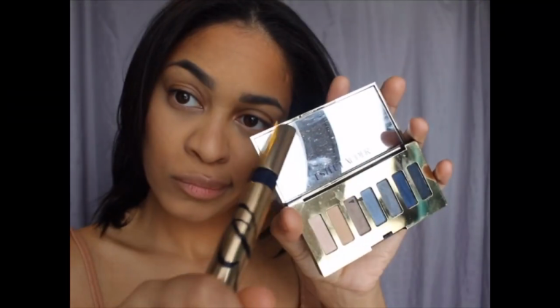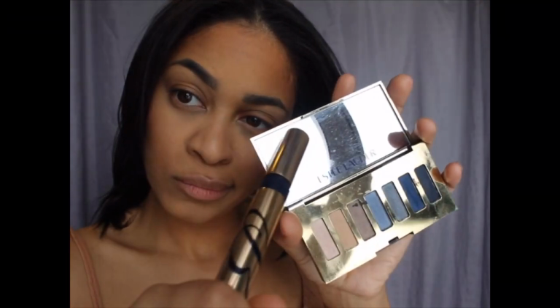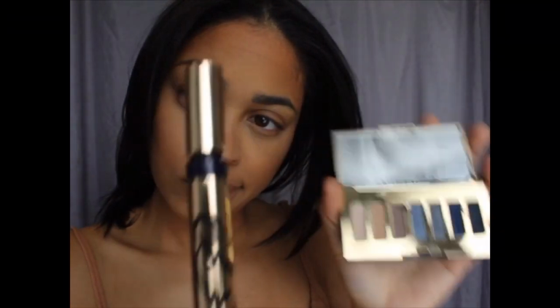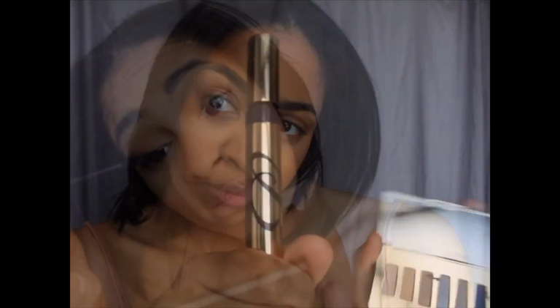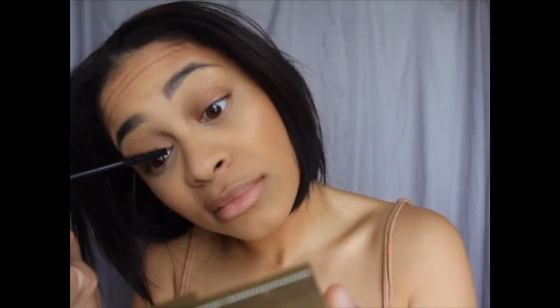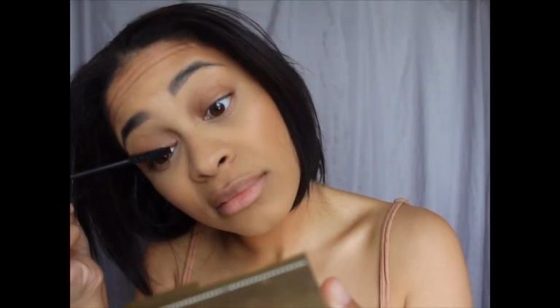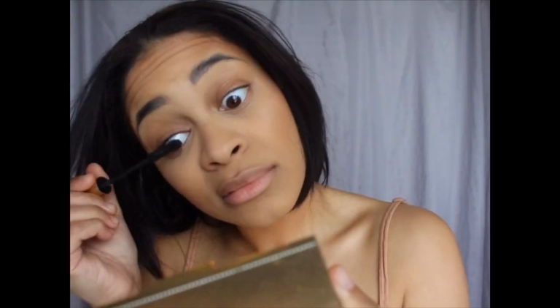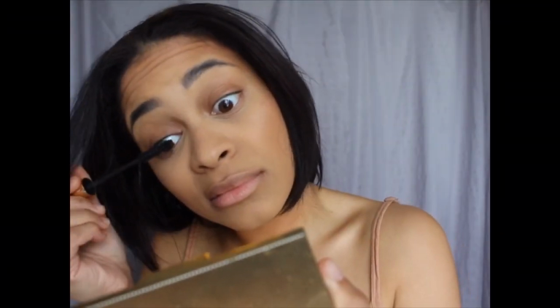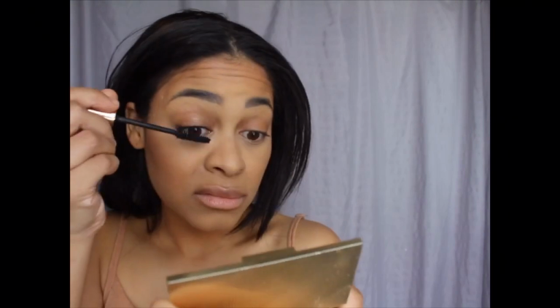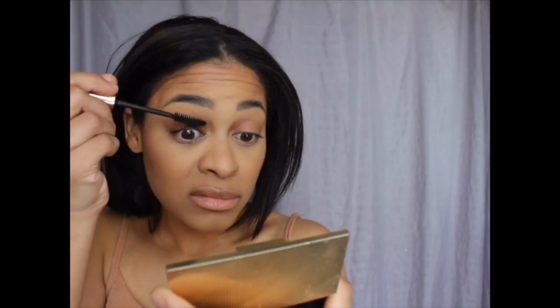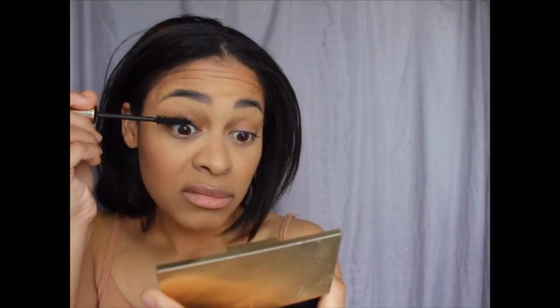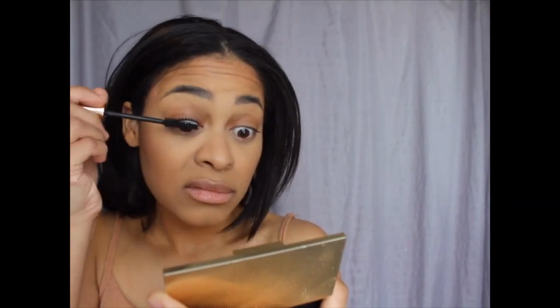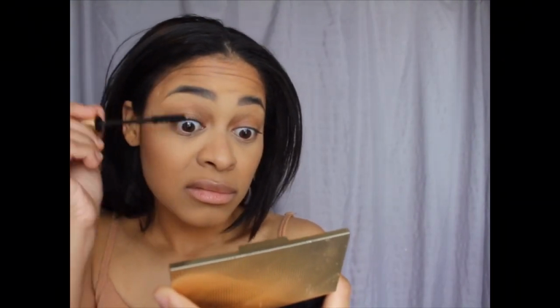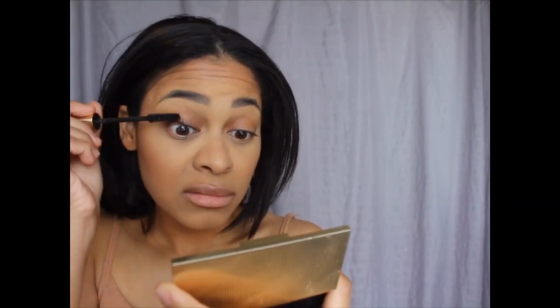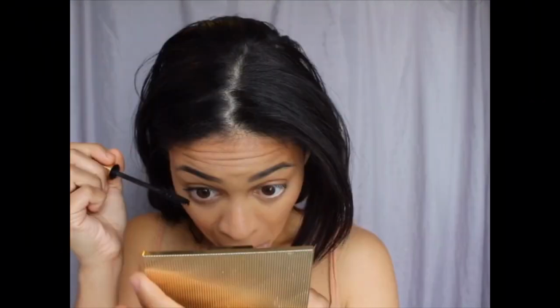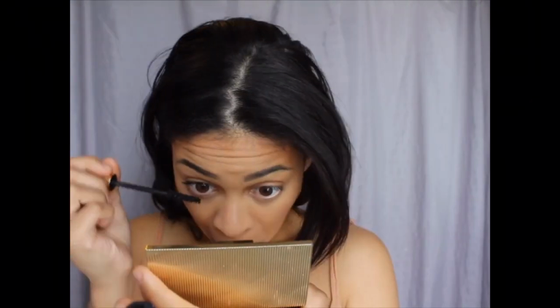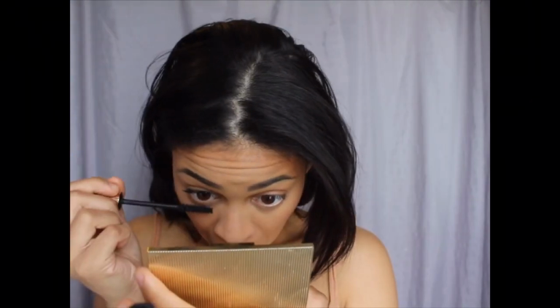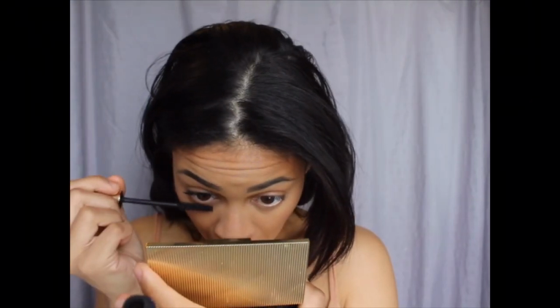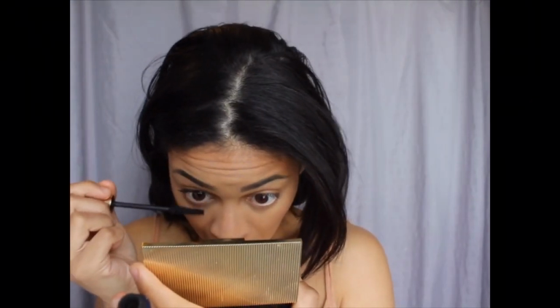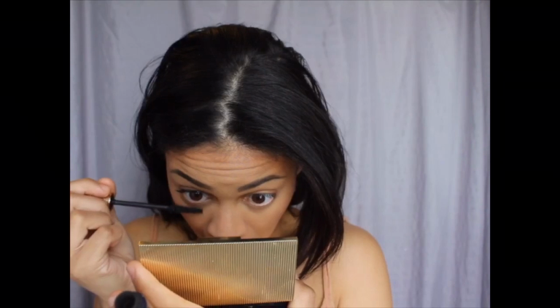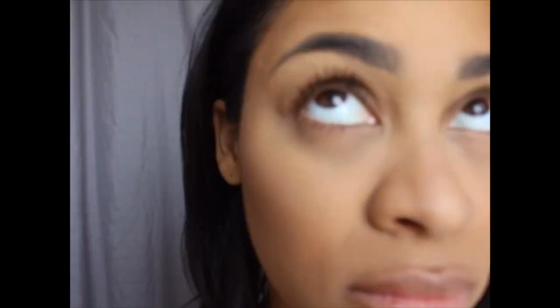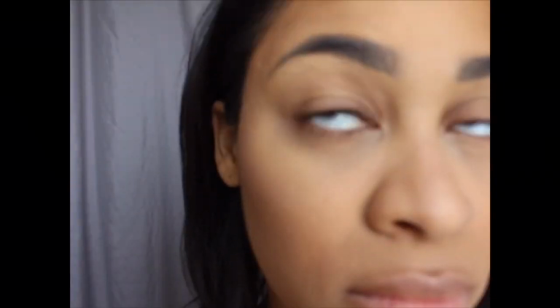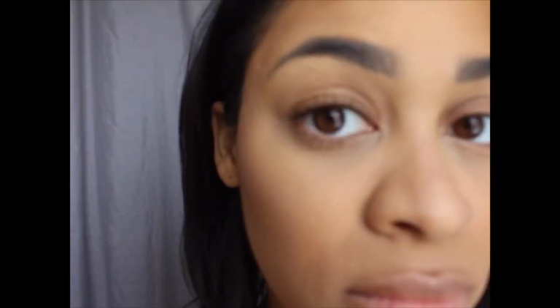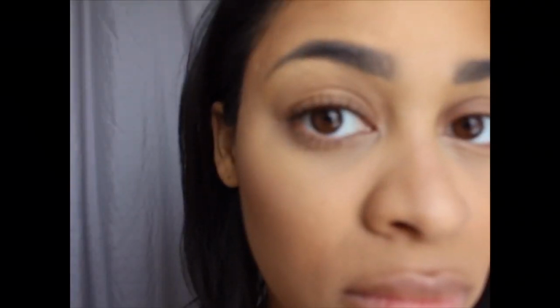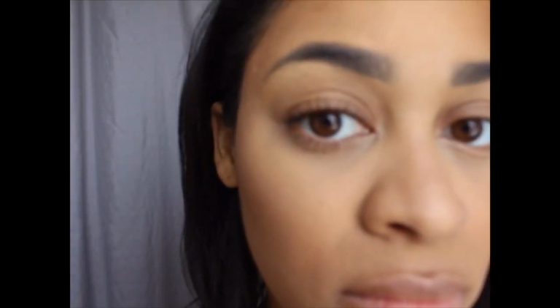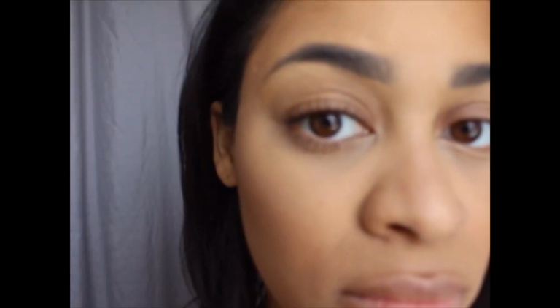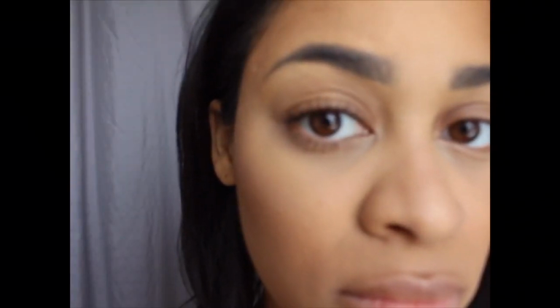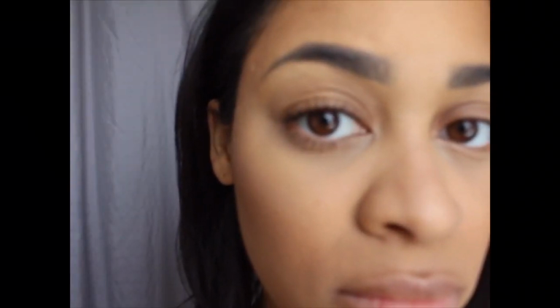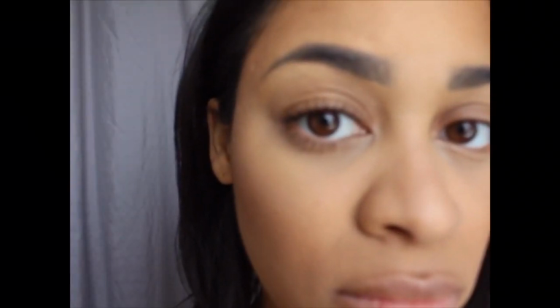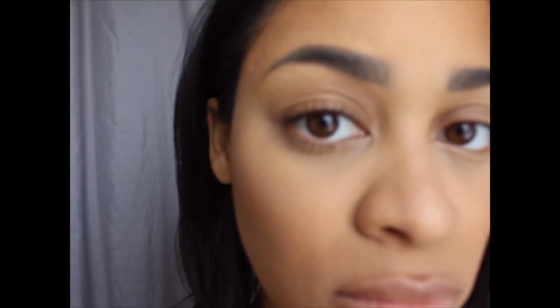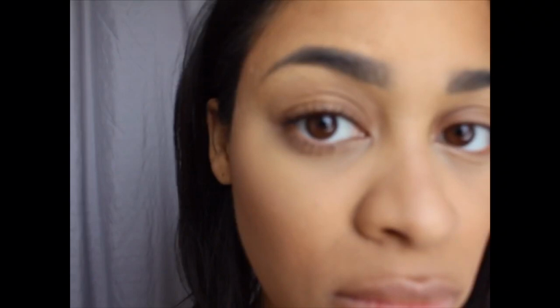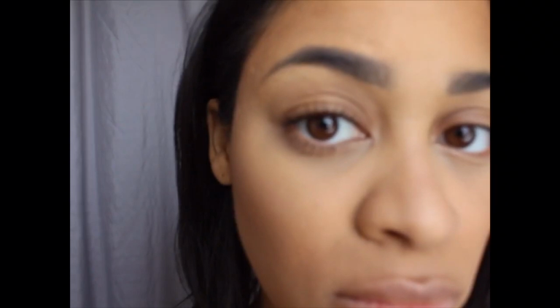Now I have my mascara from Estée Lauder and the mirror to do my eyelashes. Because I ran out of eyelashes — I mean false lashes. Sorry, guys.